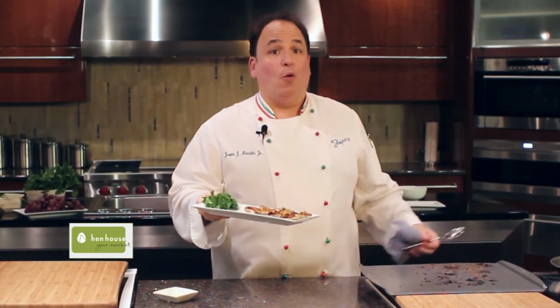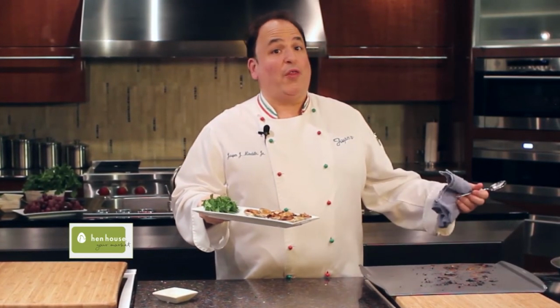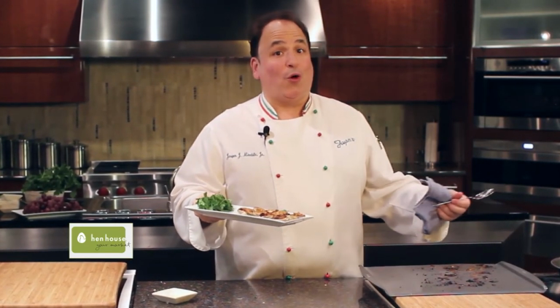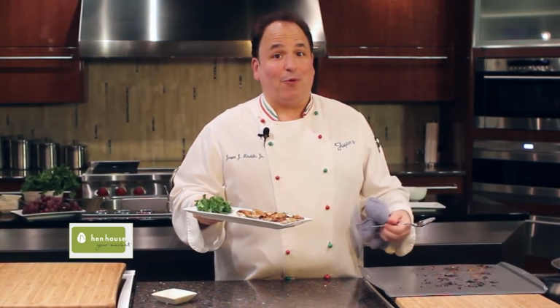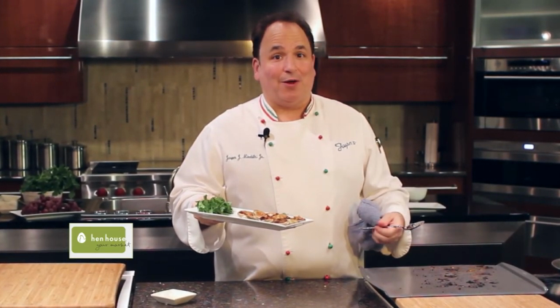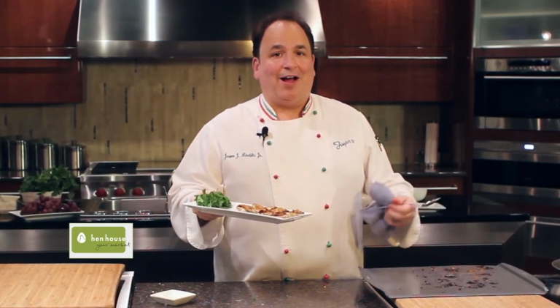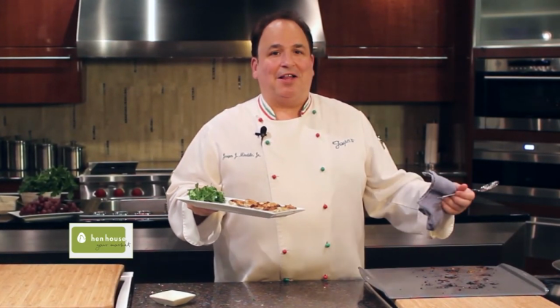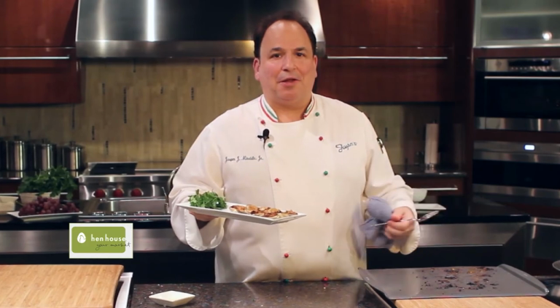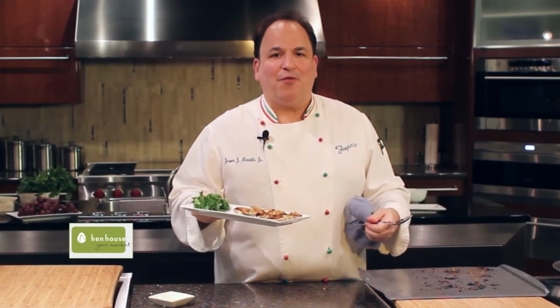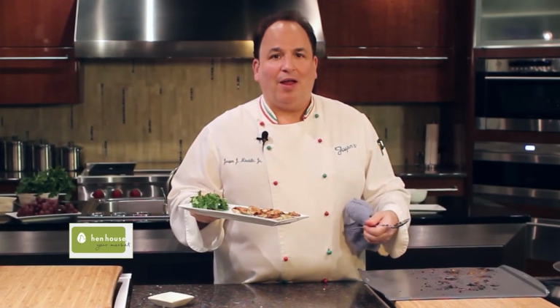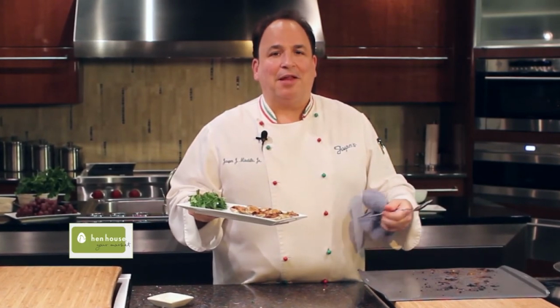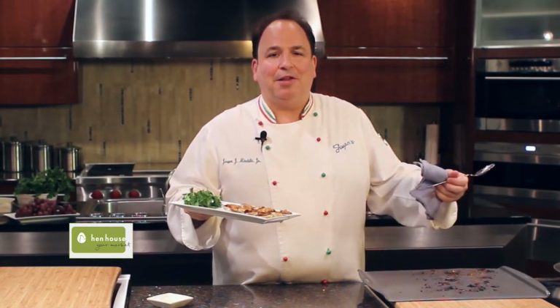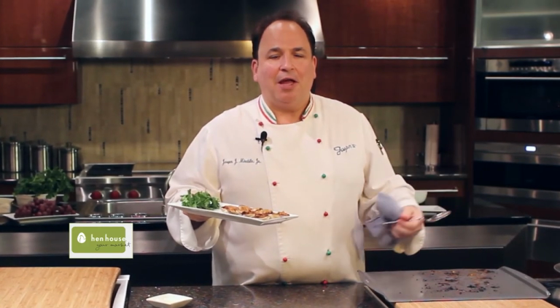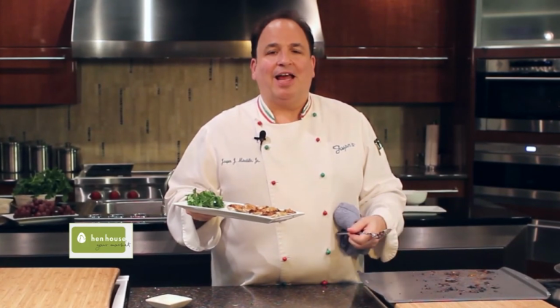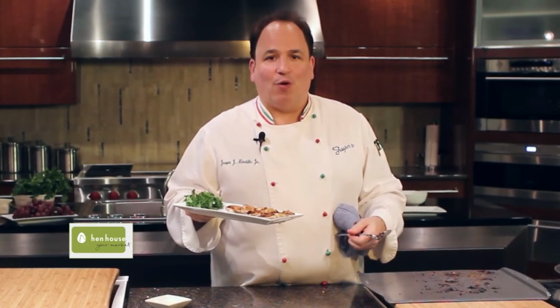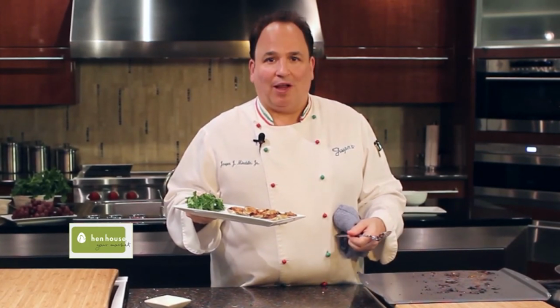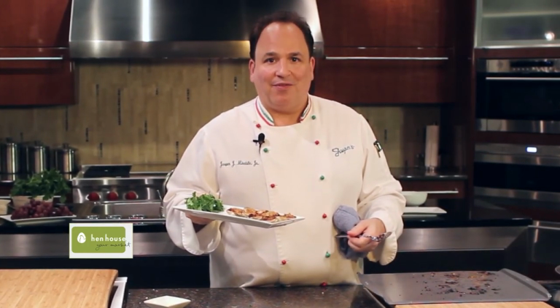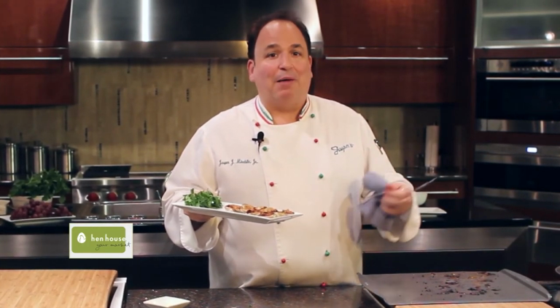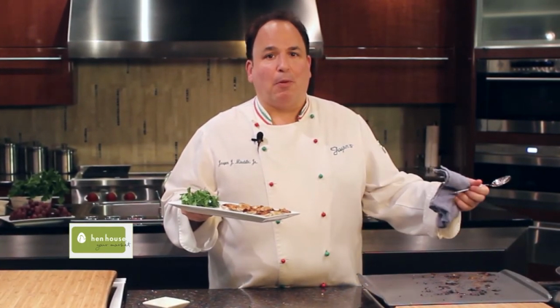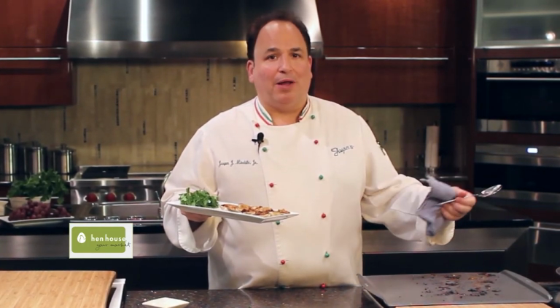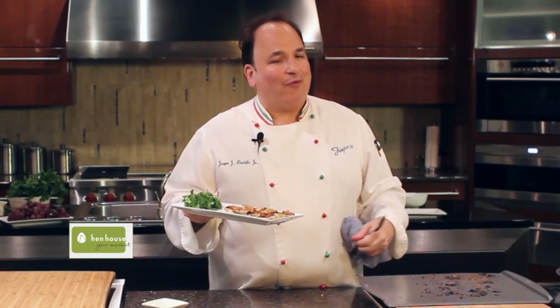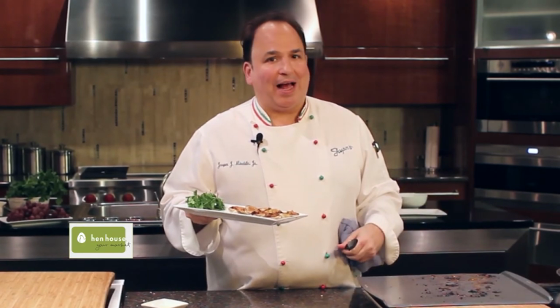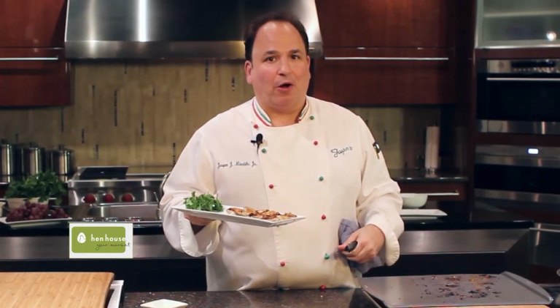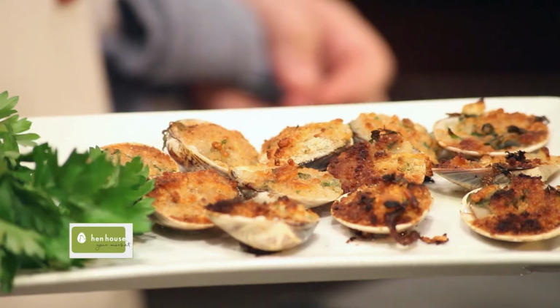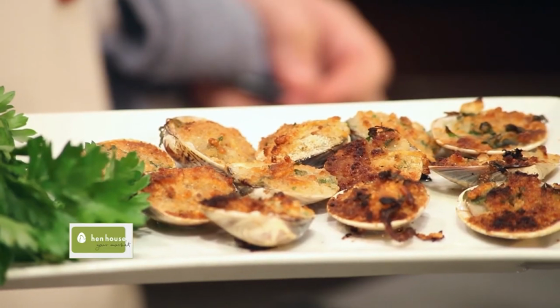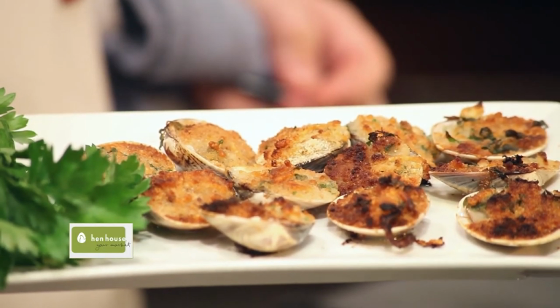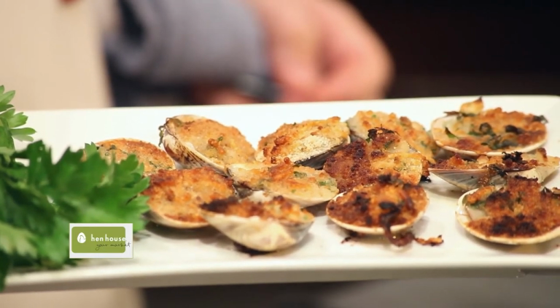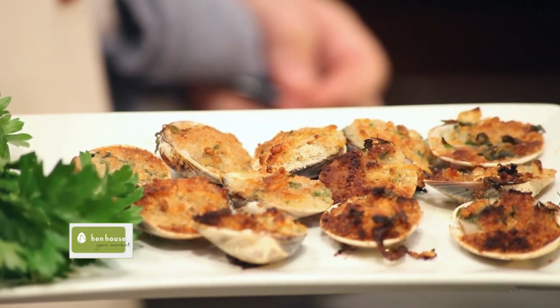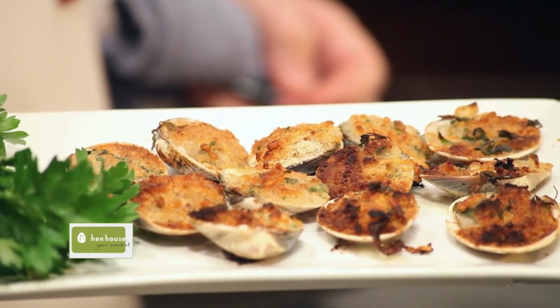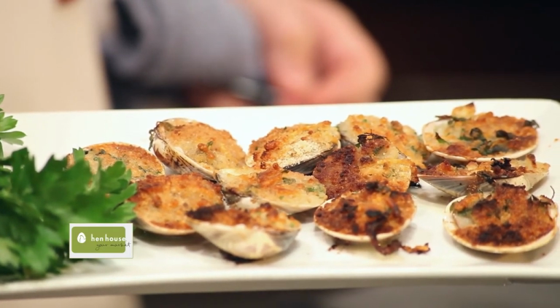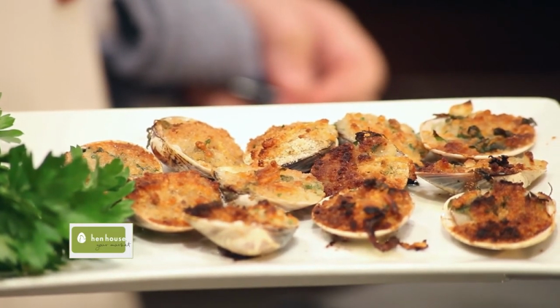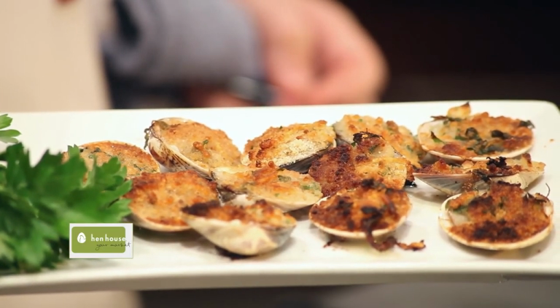With or without the oregano, a classic seafood Italian dish that everyone will love. I'm Jasper Mirably for Hen House Markets. My father always said, eat and drink well.